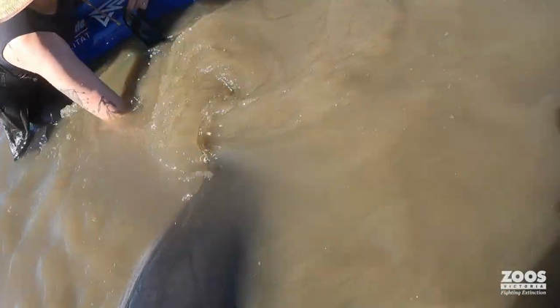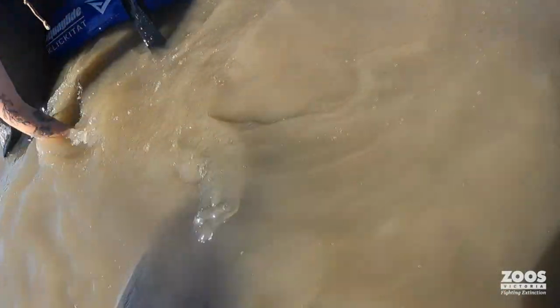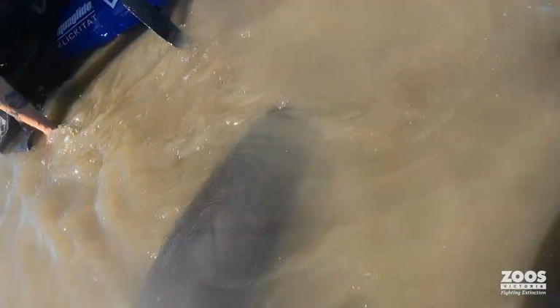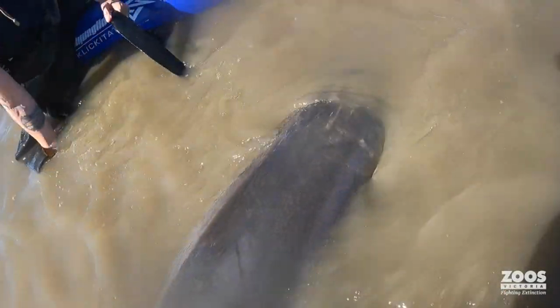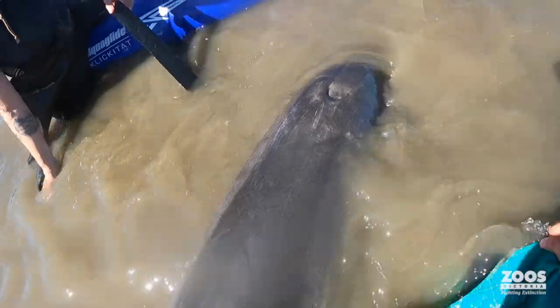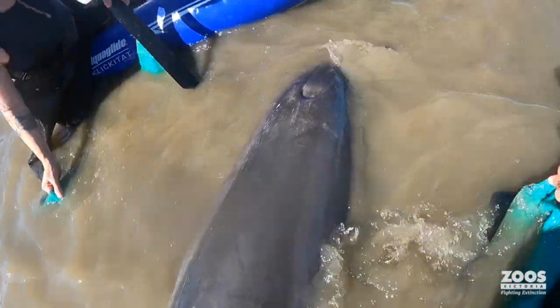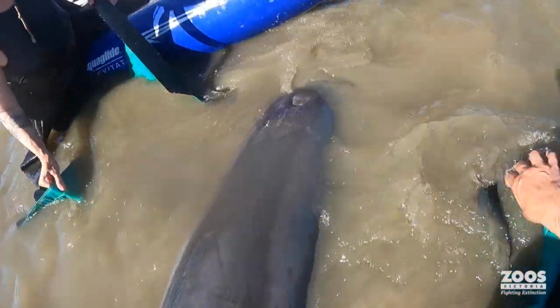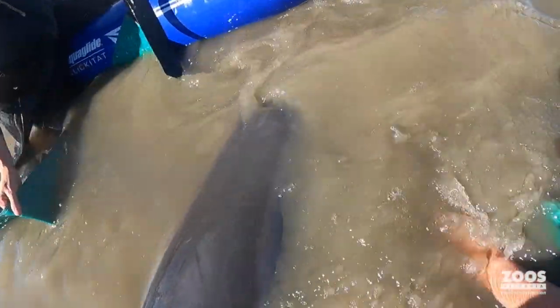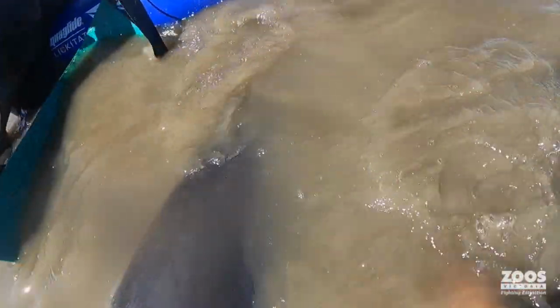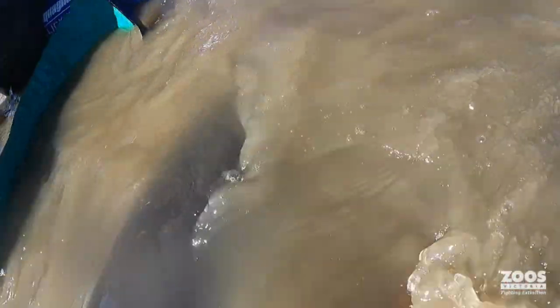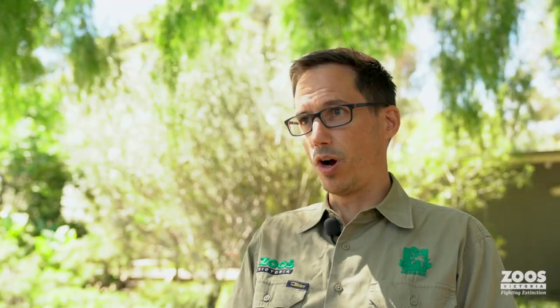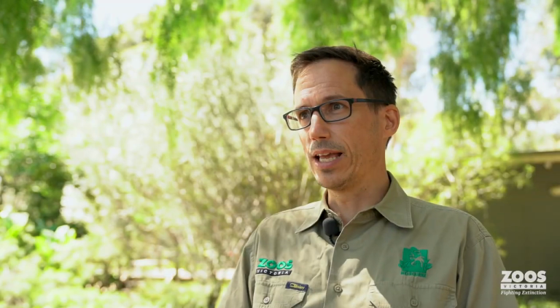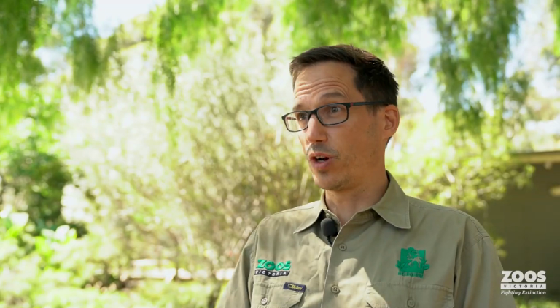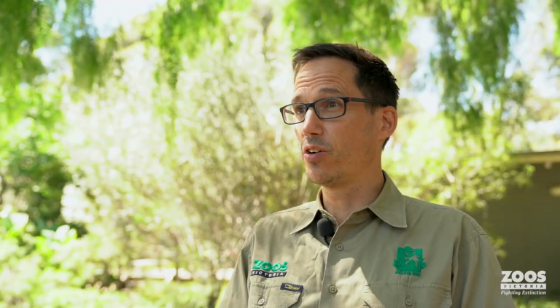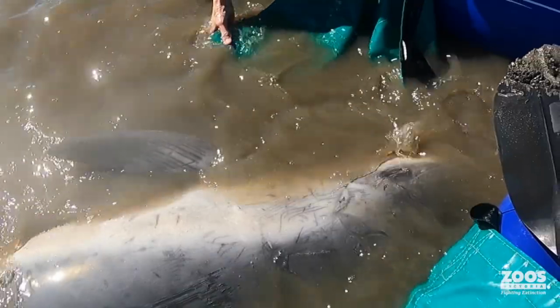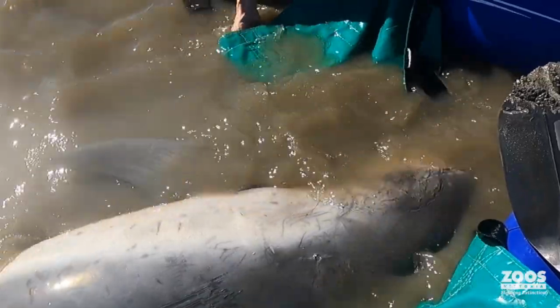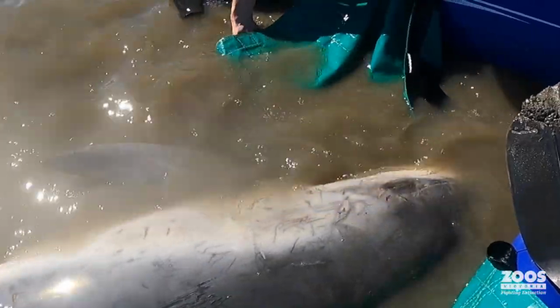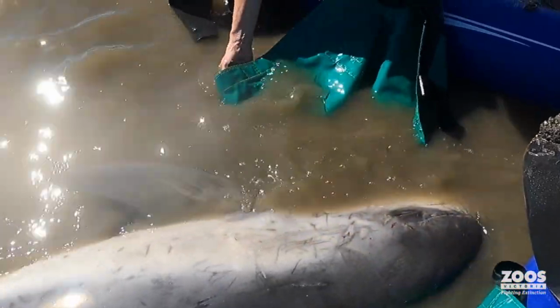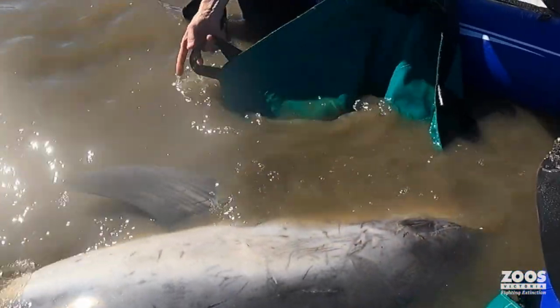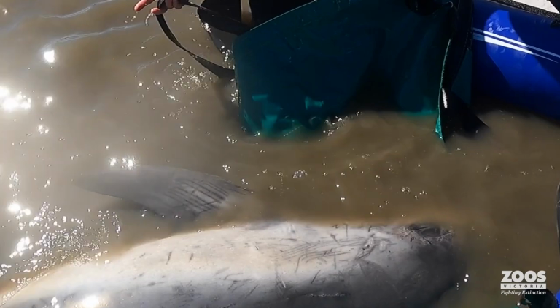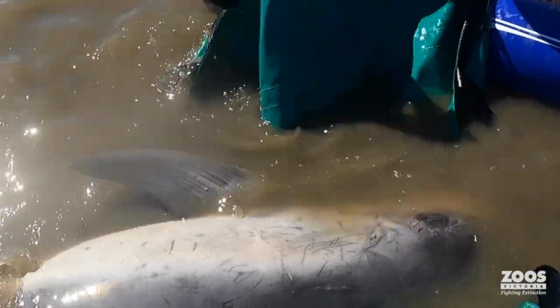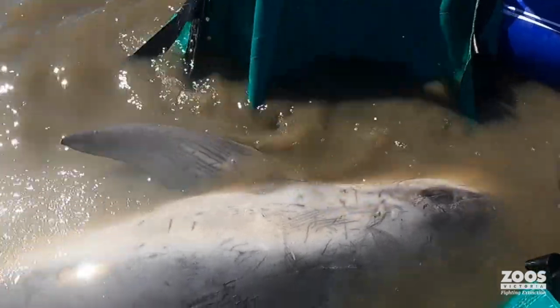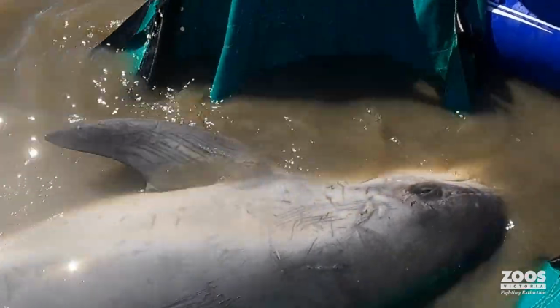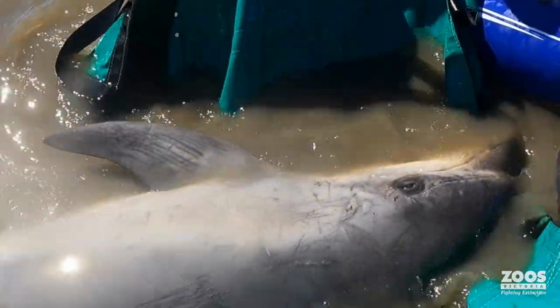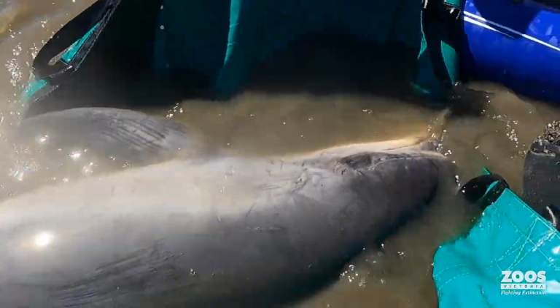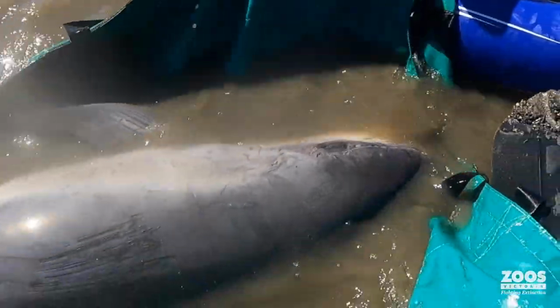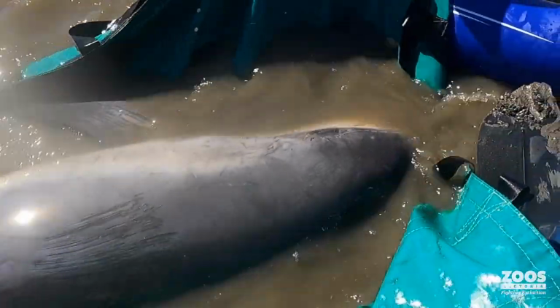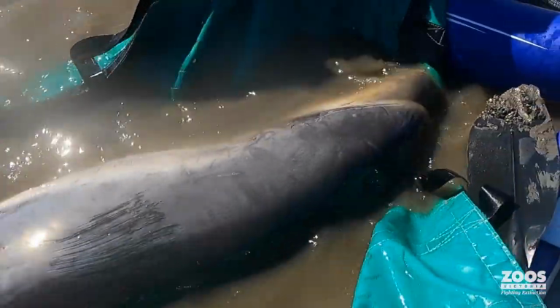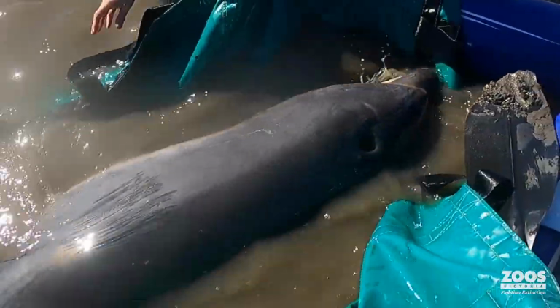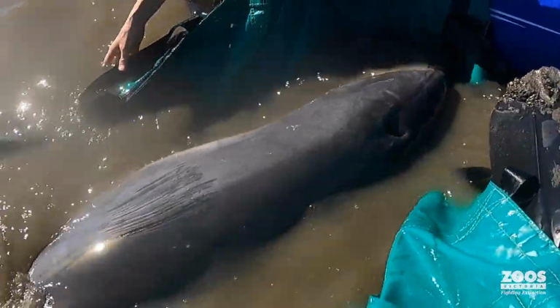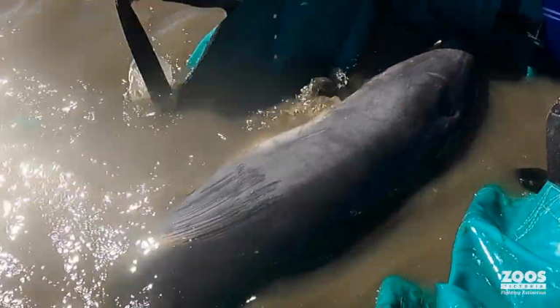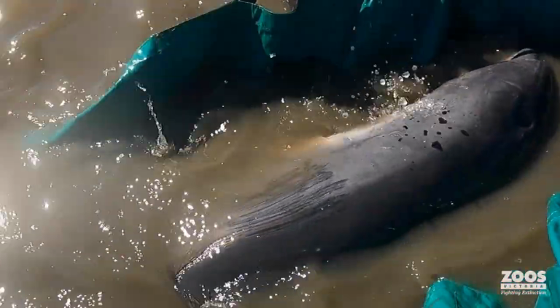When we first arrived, the dolphin was stuck in mud. We tried to get a stretcher under it so we could lift it slightly off the mud and move it into water where we could stand, because it was sort of waist-deep mud.